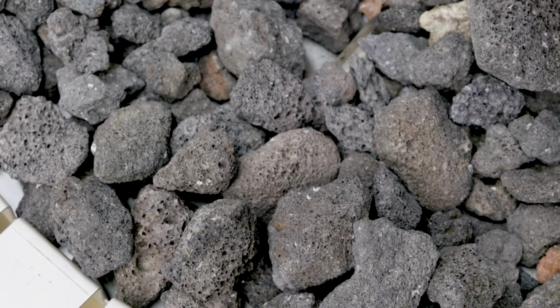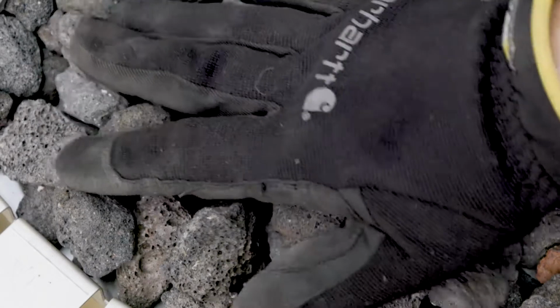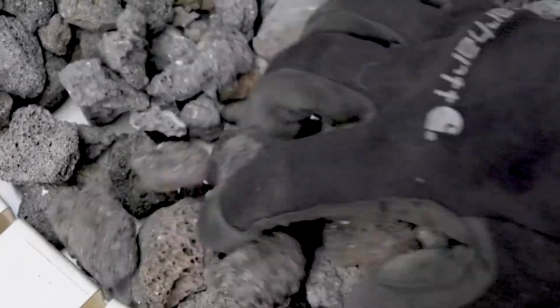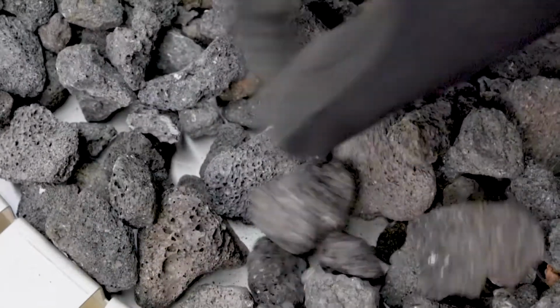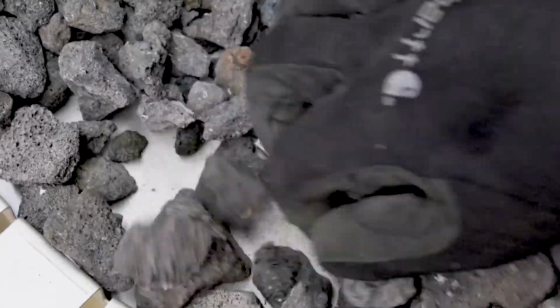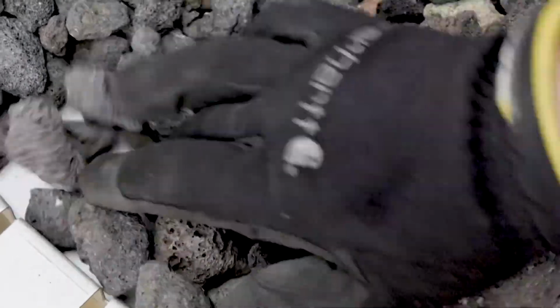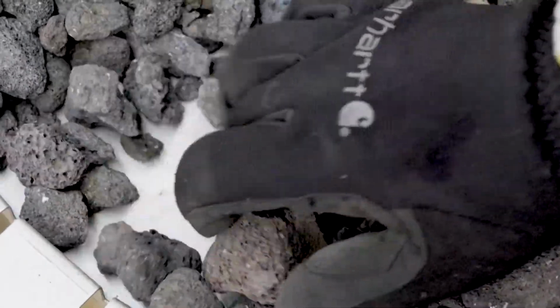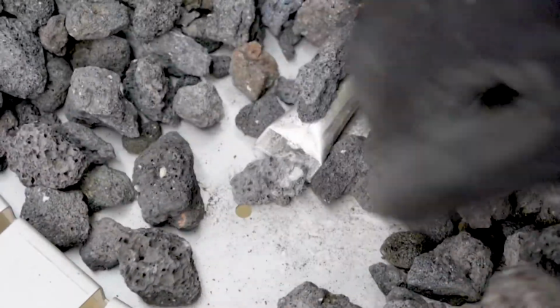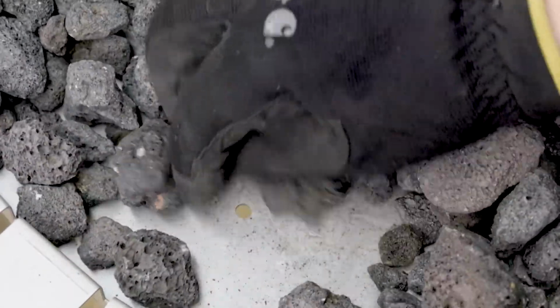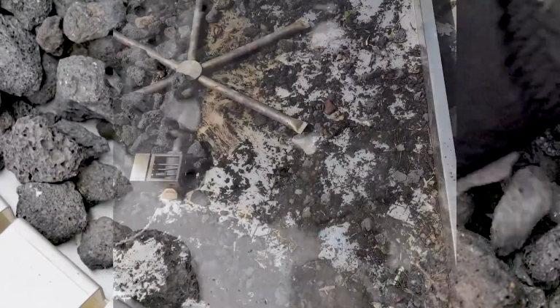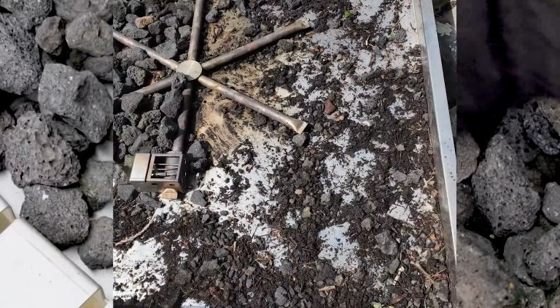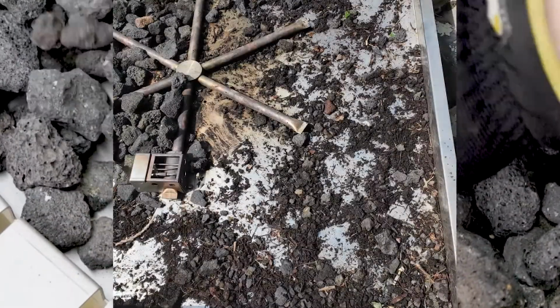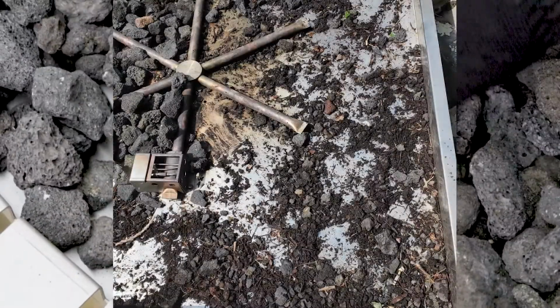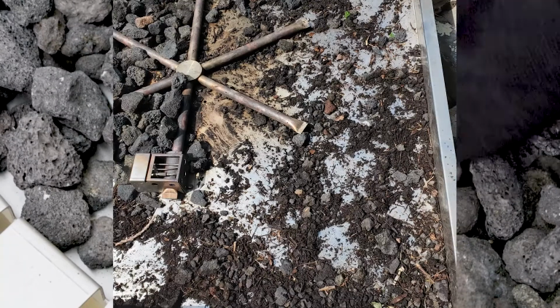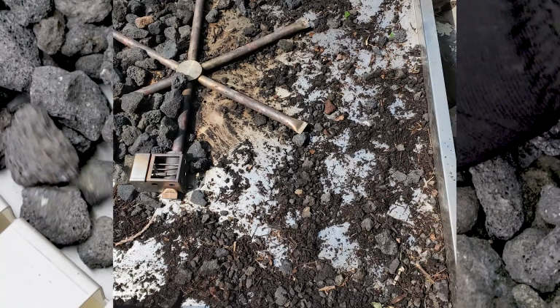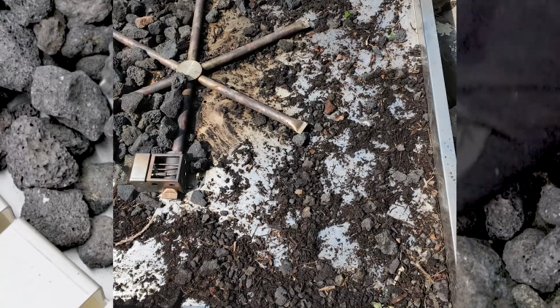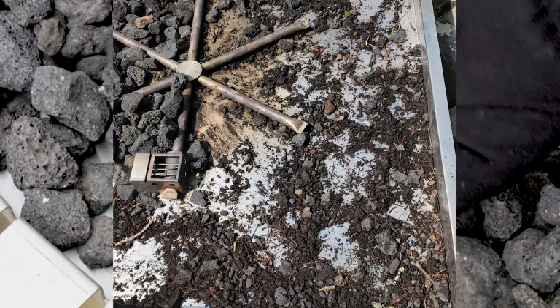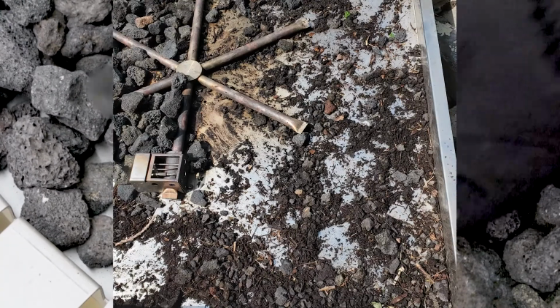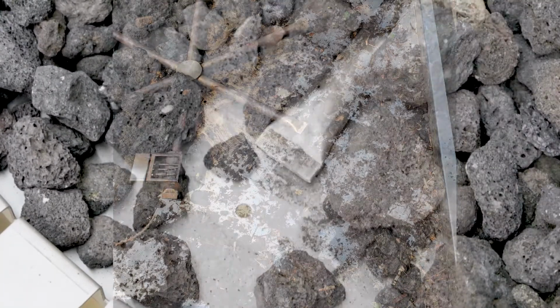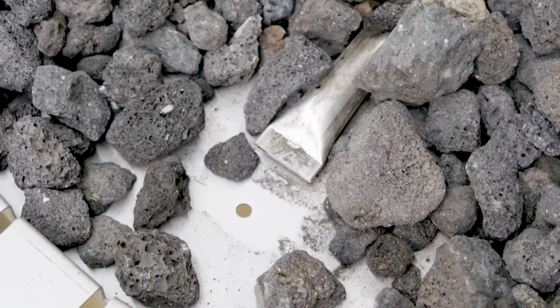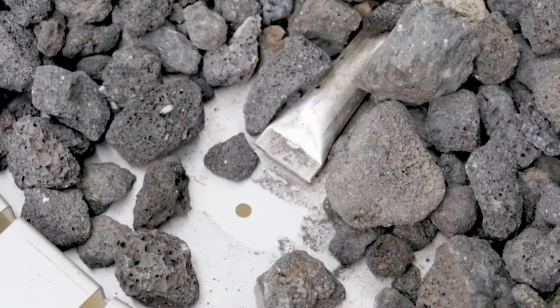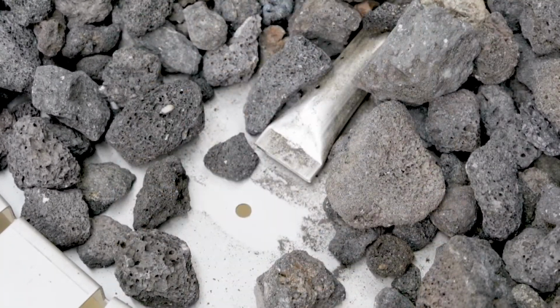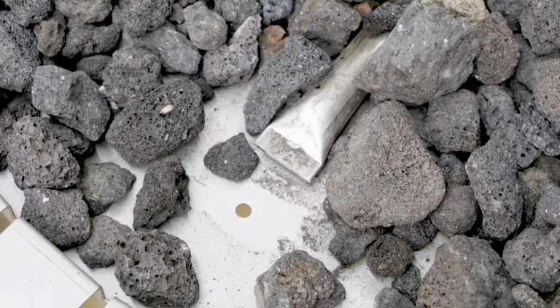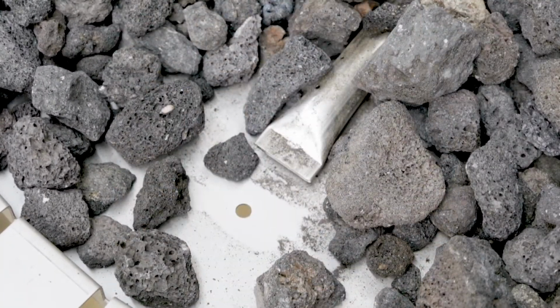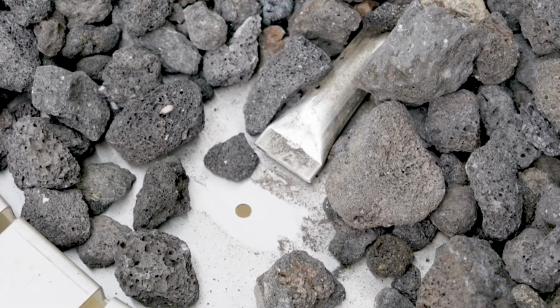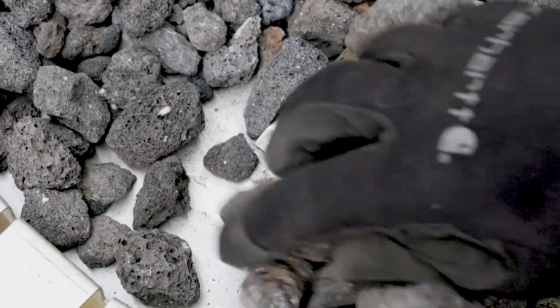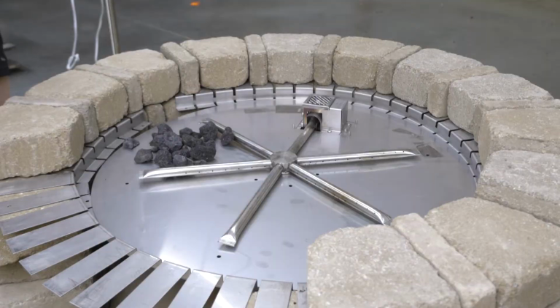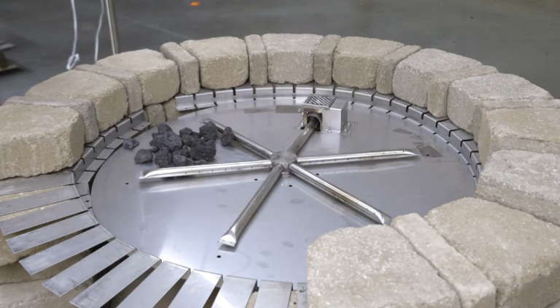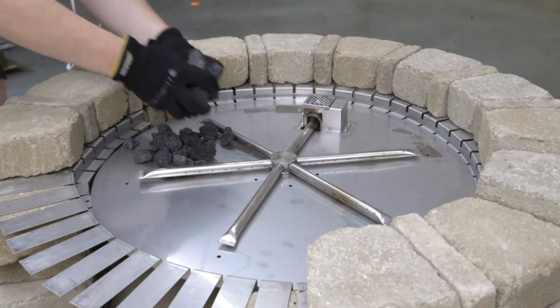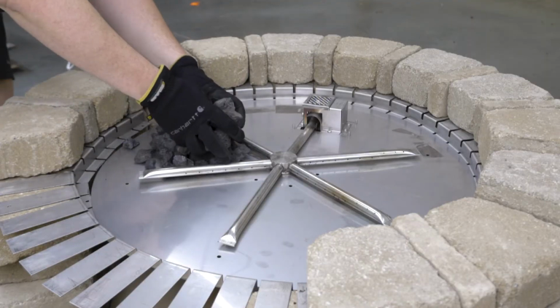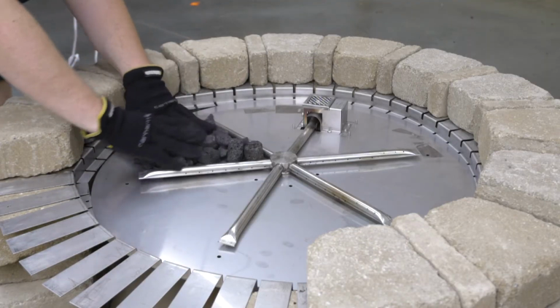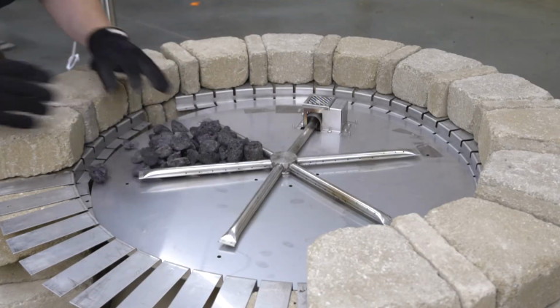Excess dust and sand from media, as well as seasonal buildup from leaves, dust, and dirt may be blocking the weep holes to relieve water. Remove all media and unplug weep holes. Clean or install new media free of dust and dirt.